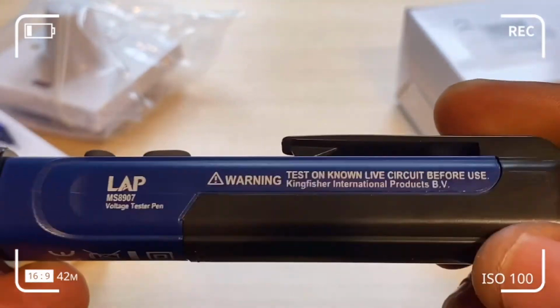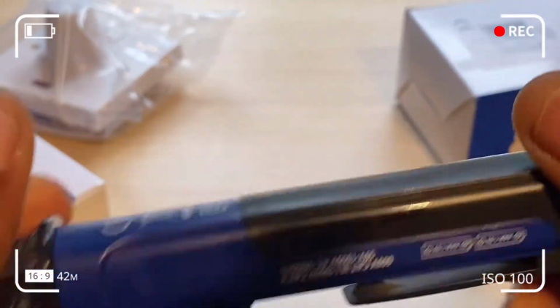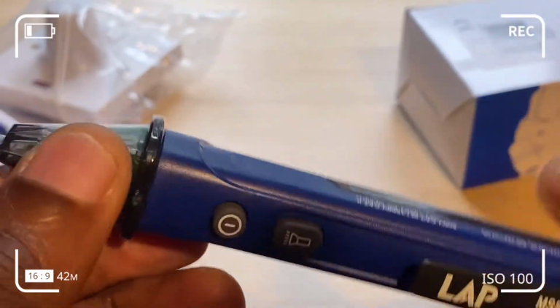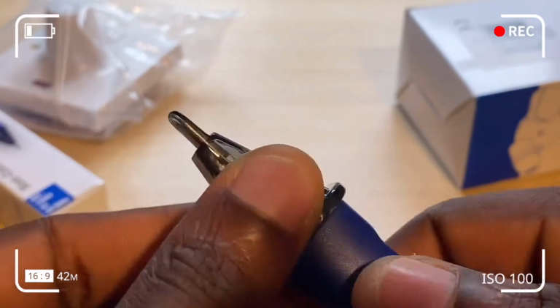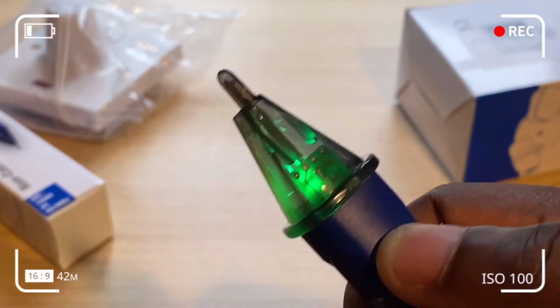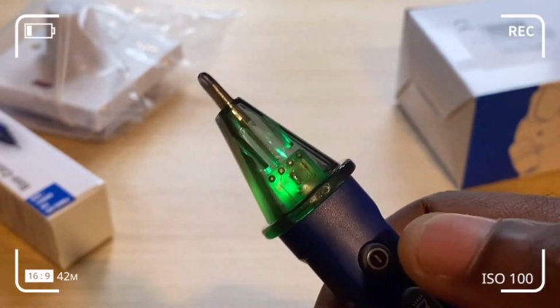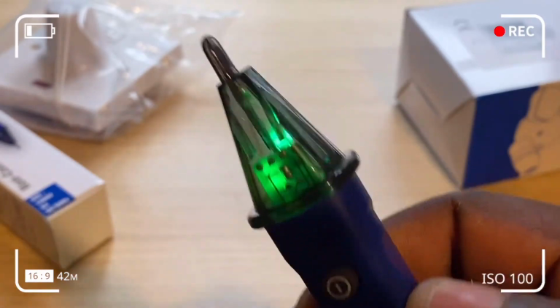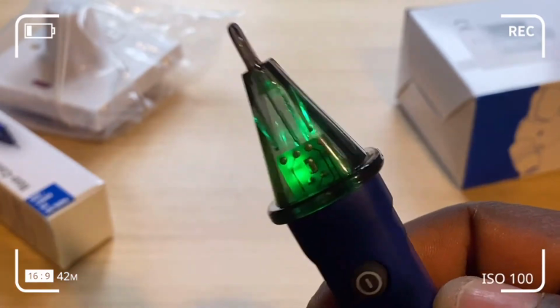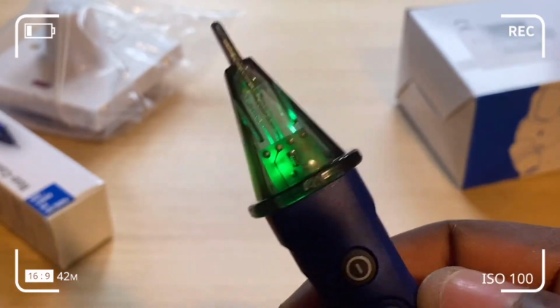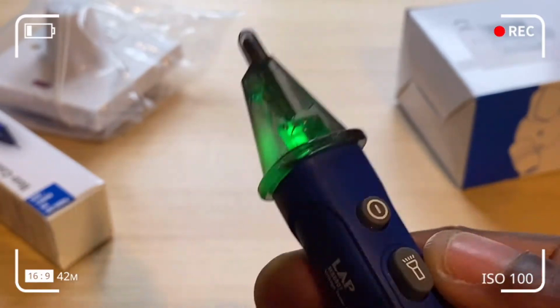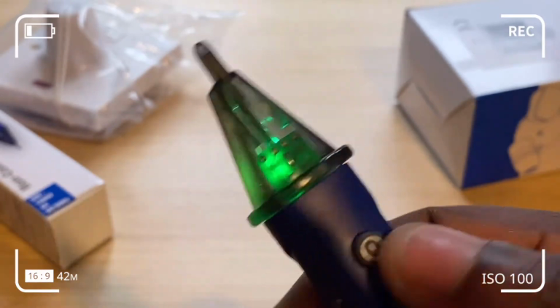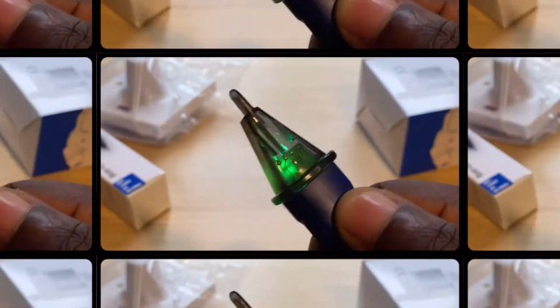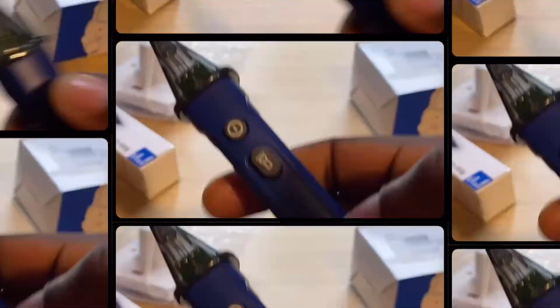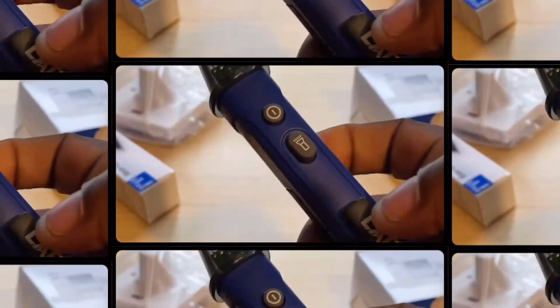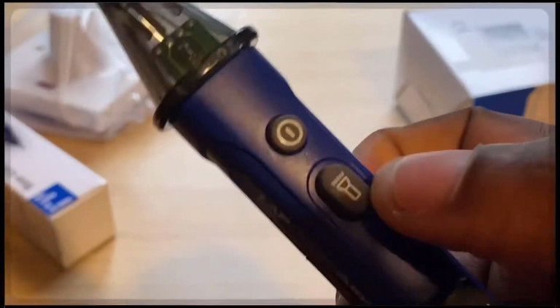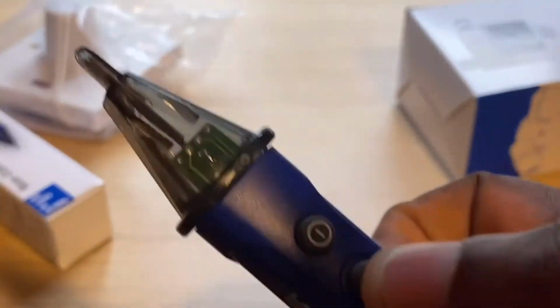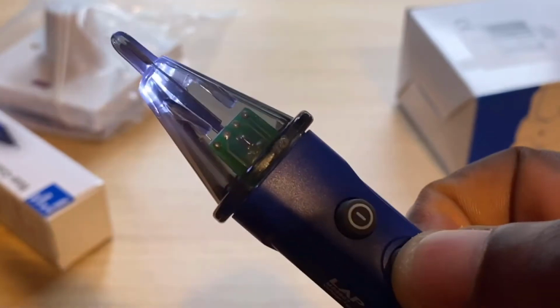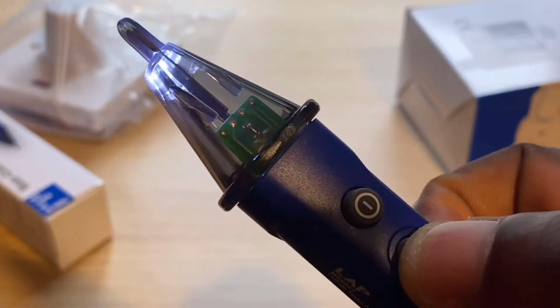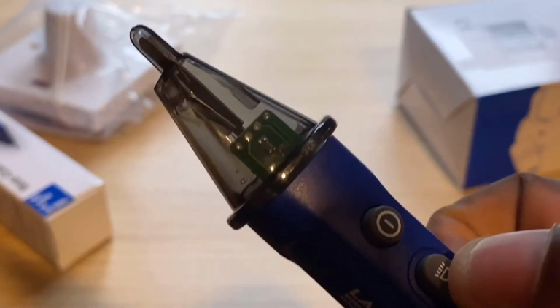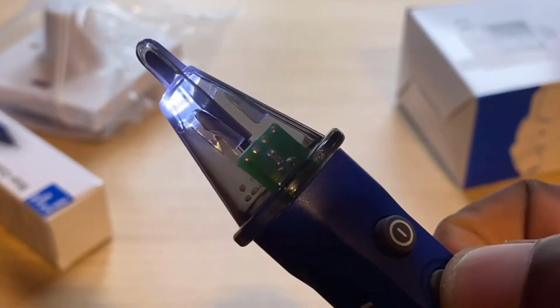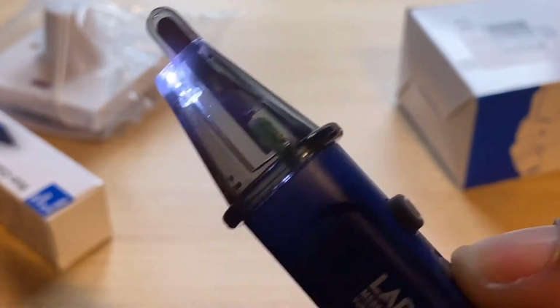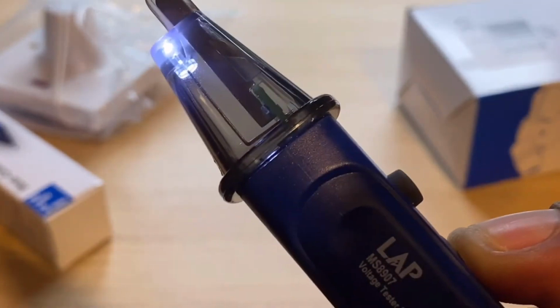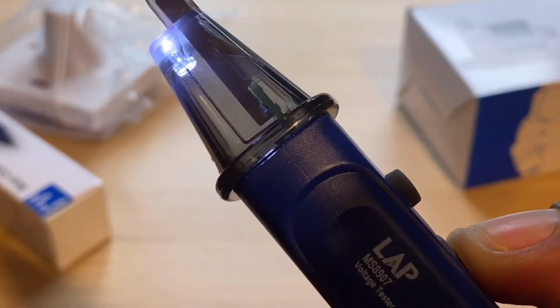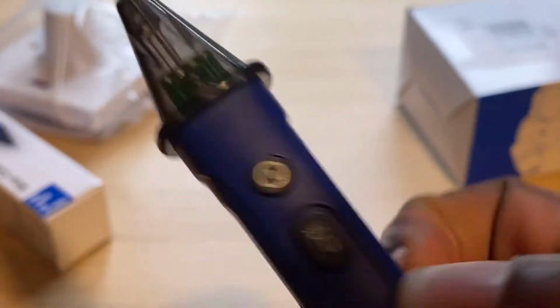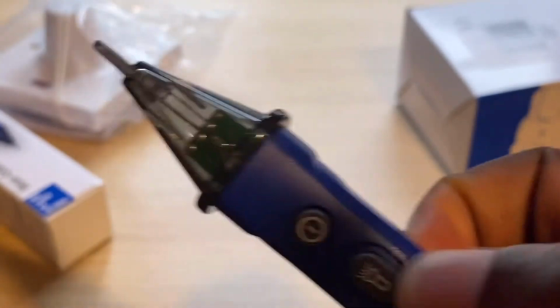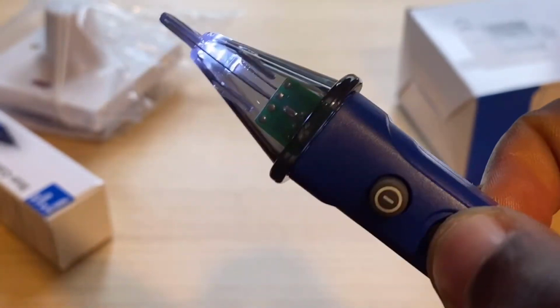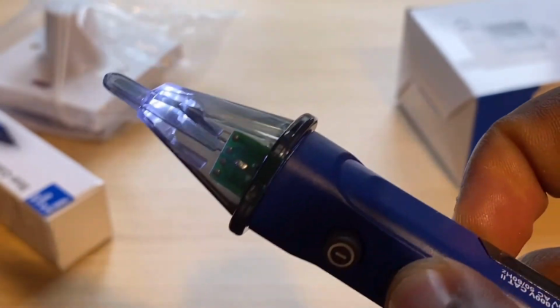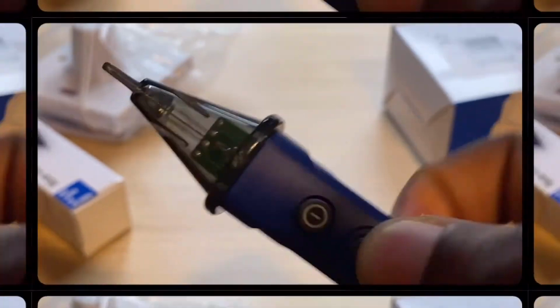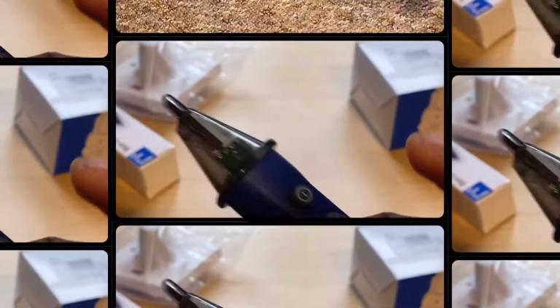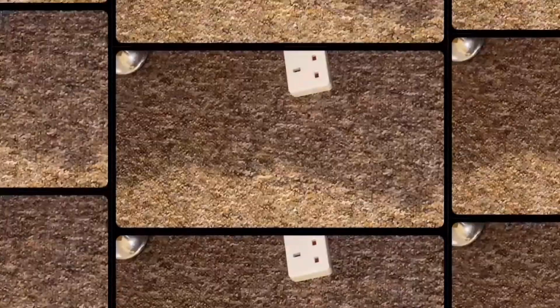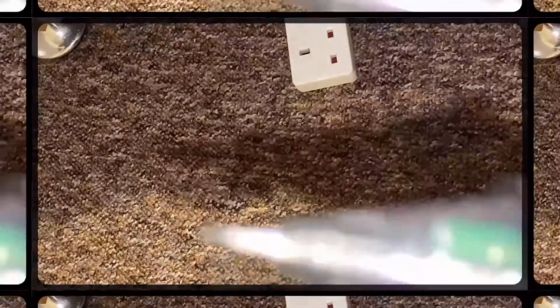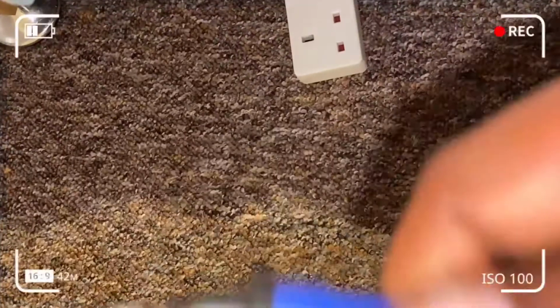From here we're going to perform a self-test. When you power it on and it turns green, it means the device is working properly. The torchlight can also be used in obscure or dark places. Now let's detect voltage in an extension socket using the non-contact voltage detector.